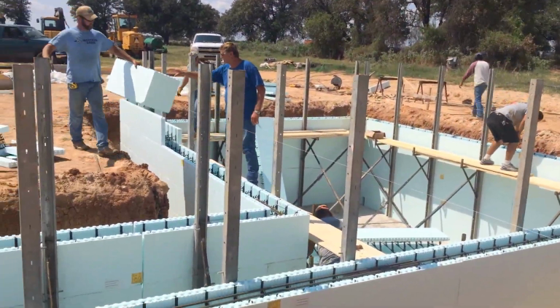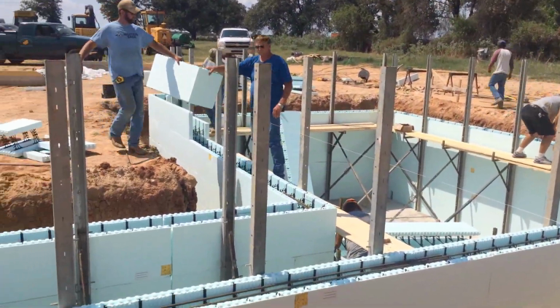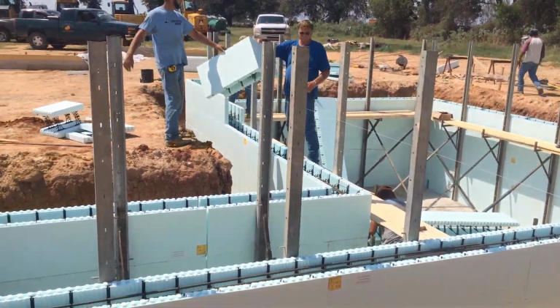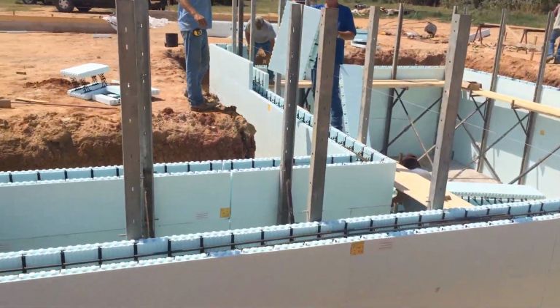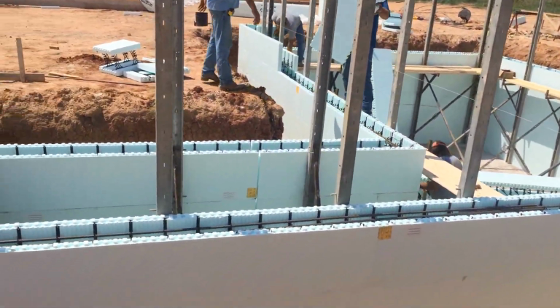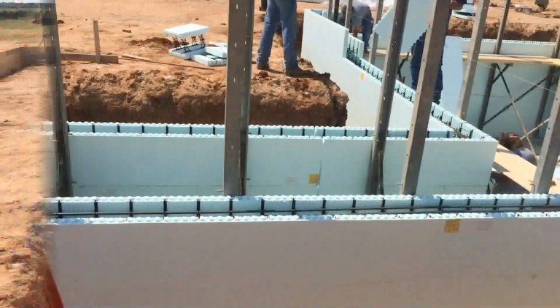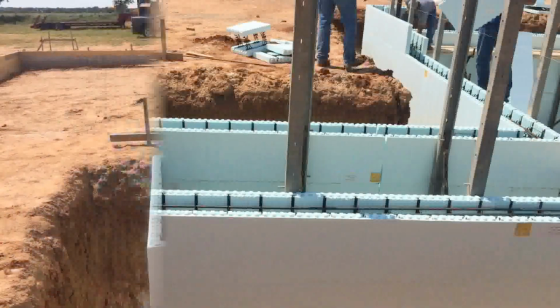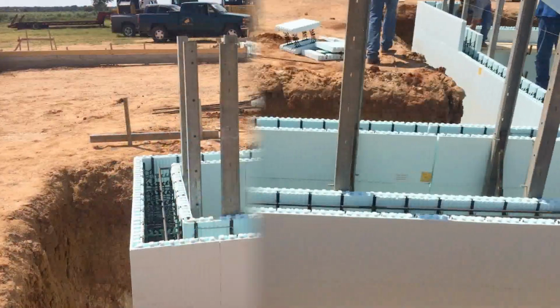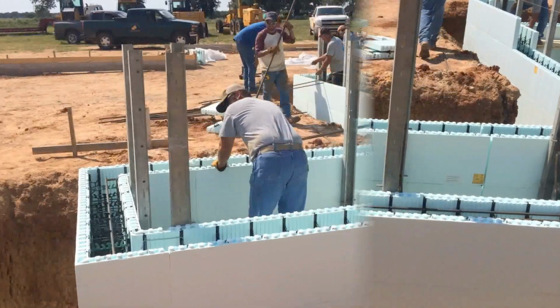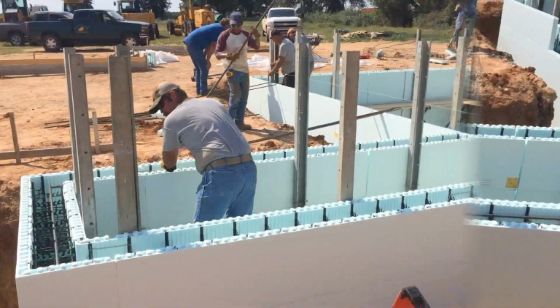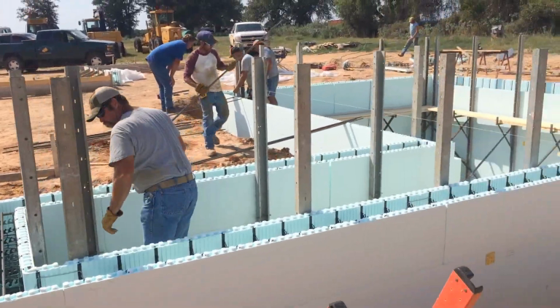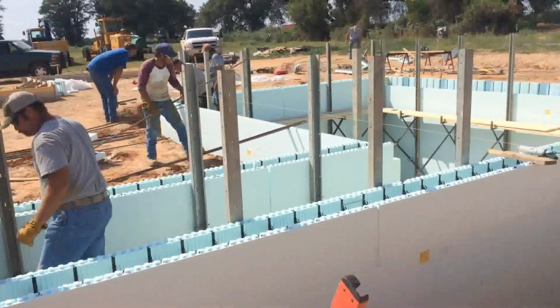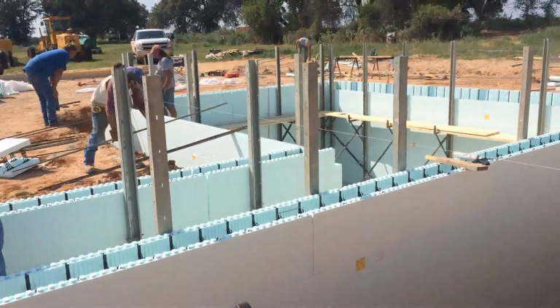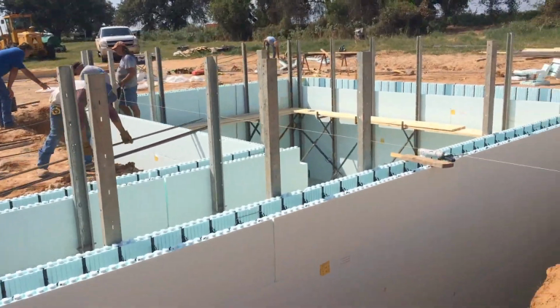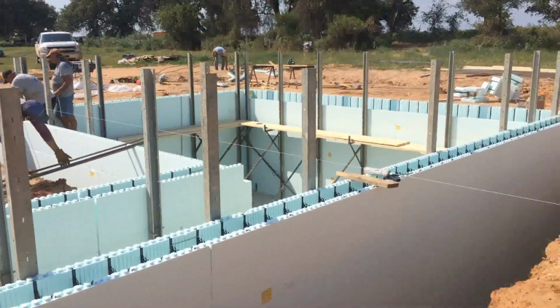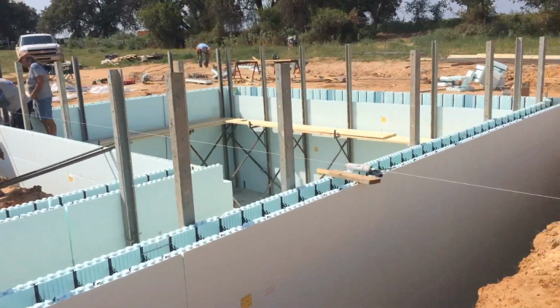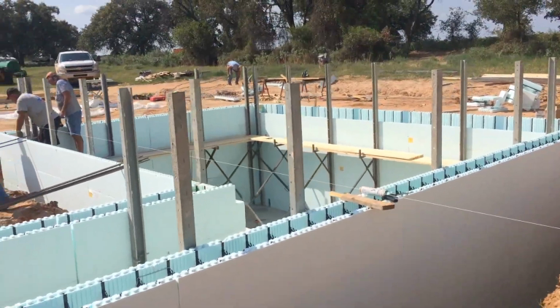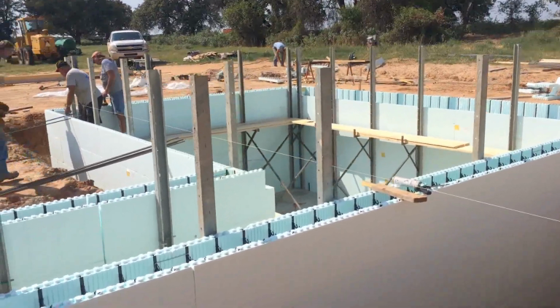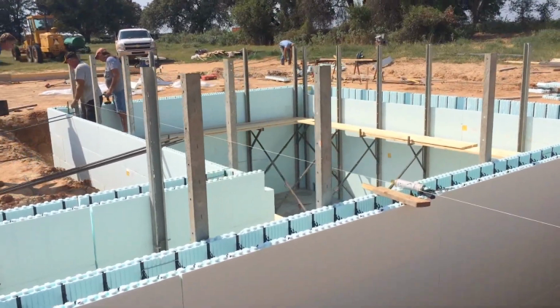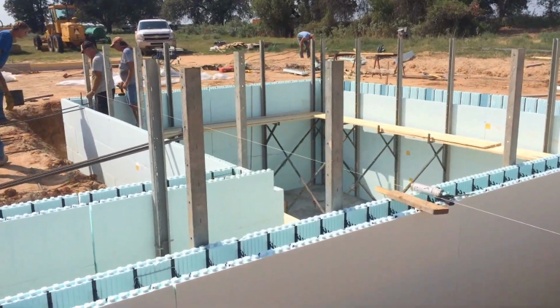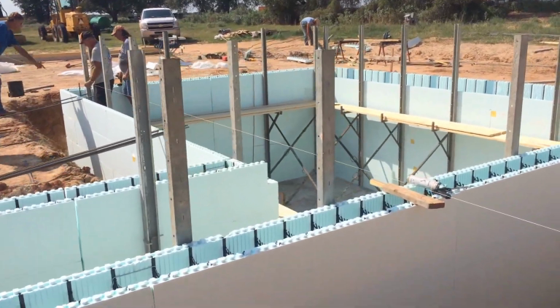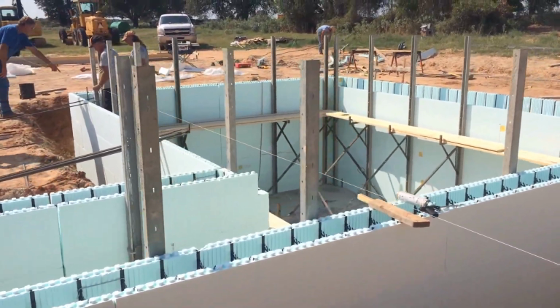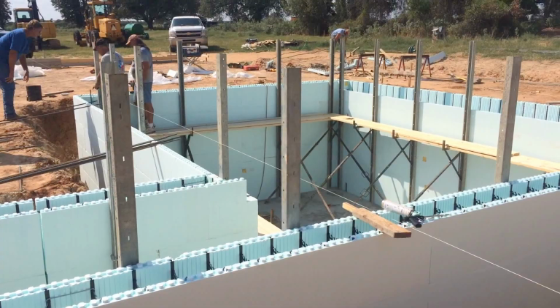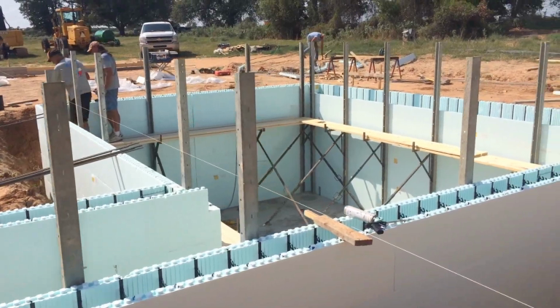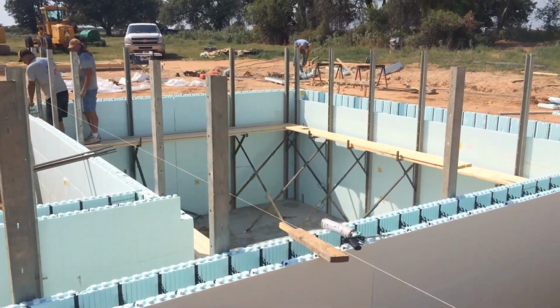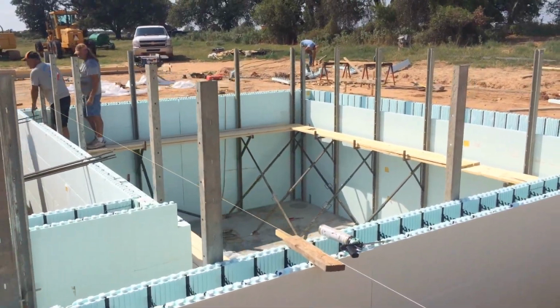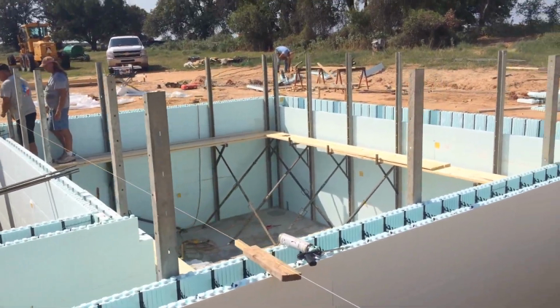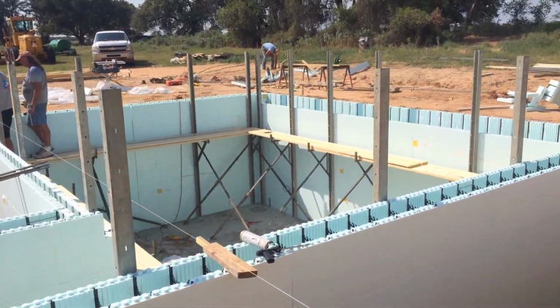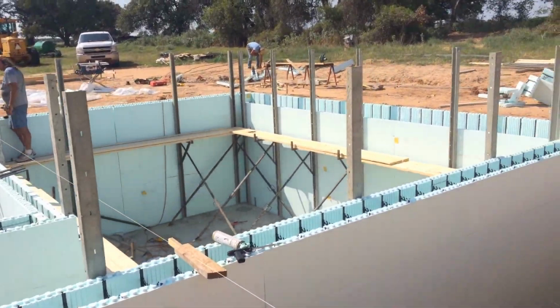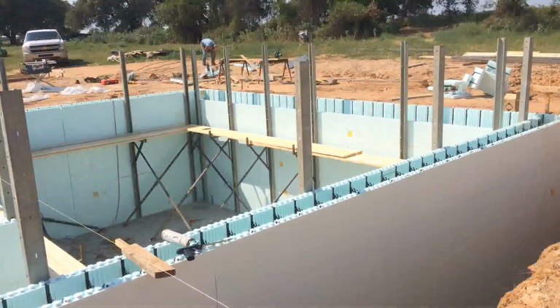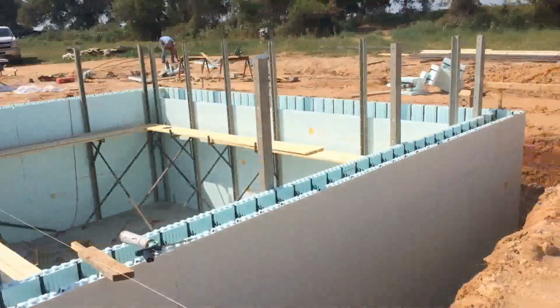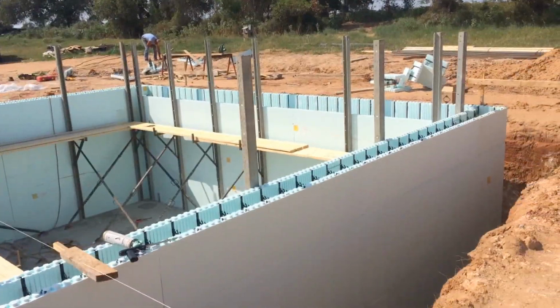Day one, it's 4 o'clock. We're putting in the verticals now. Tying it down for tomorrow.